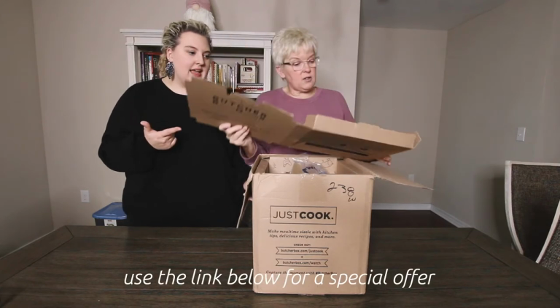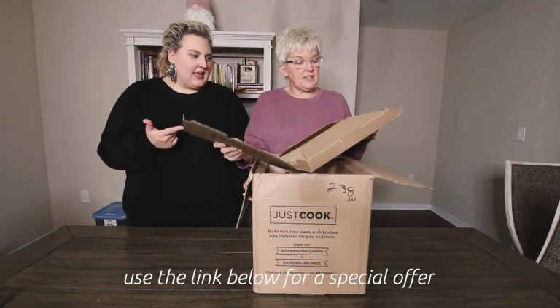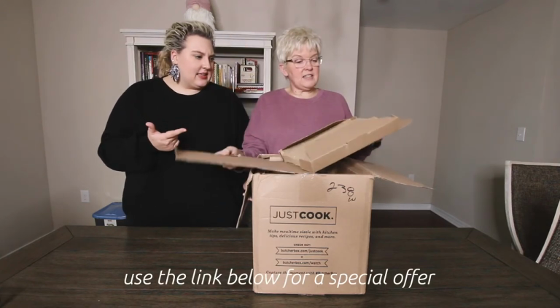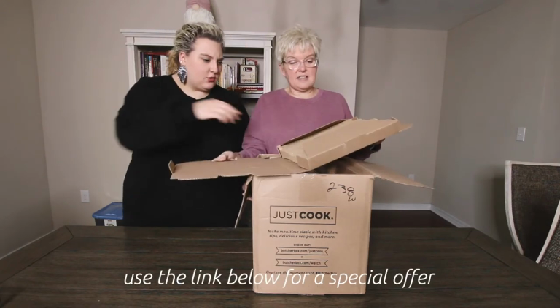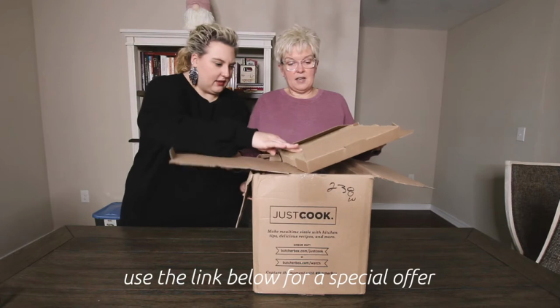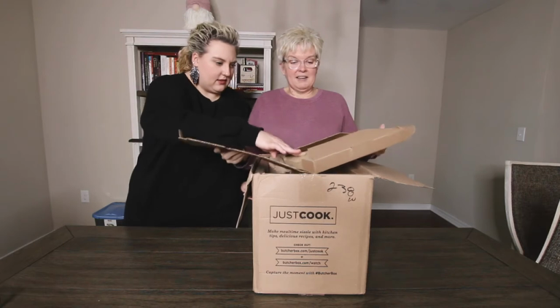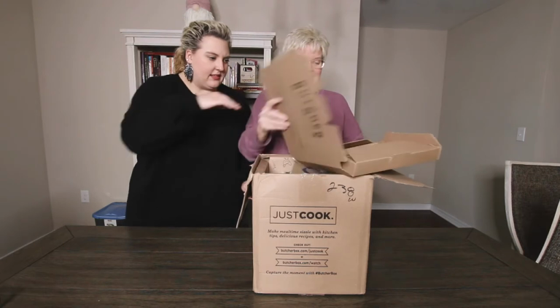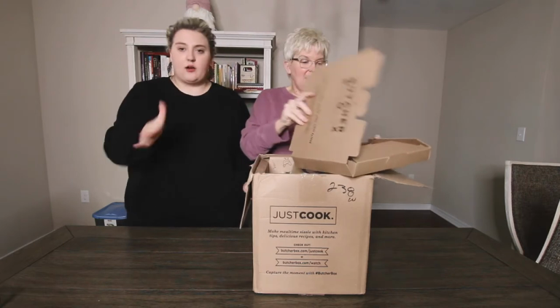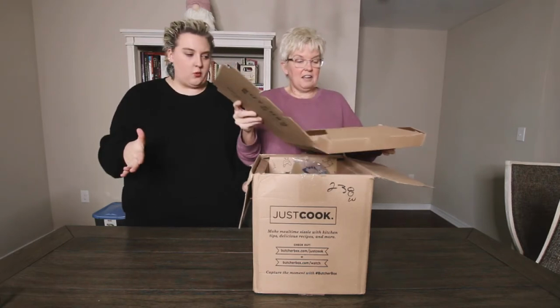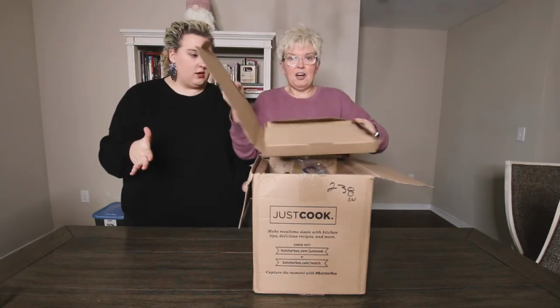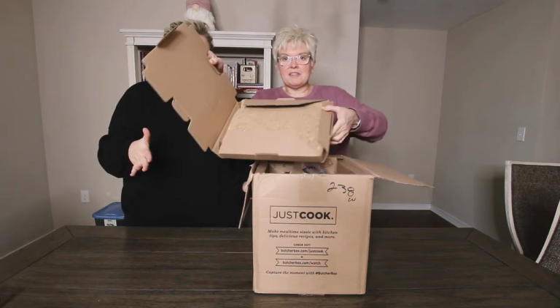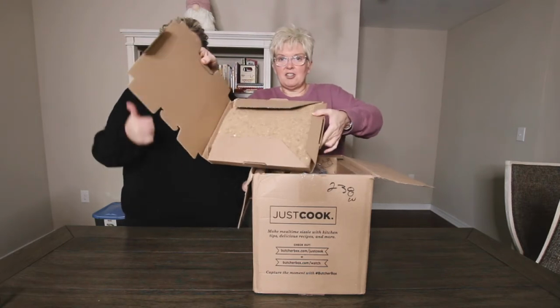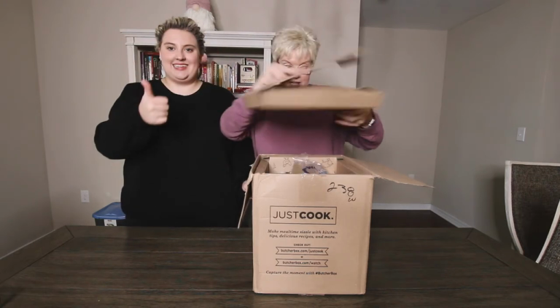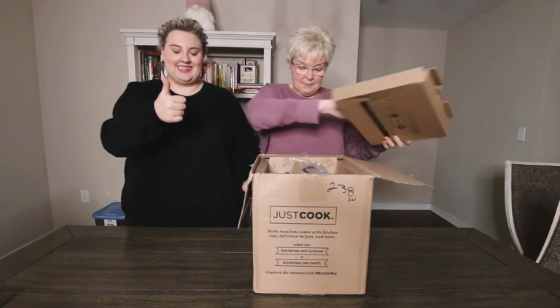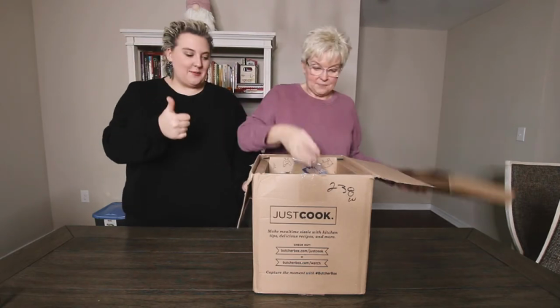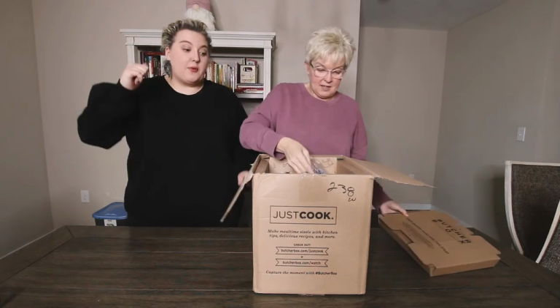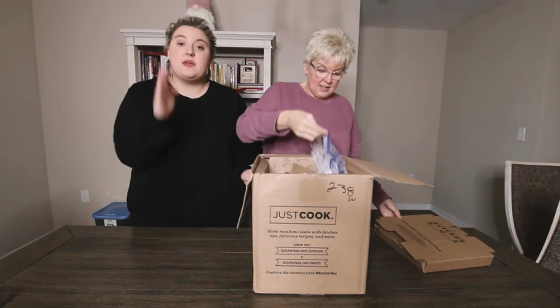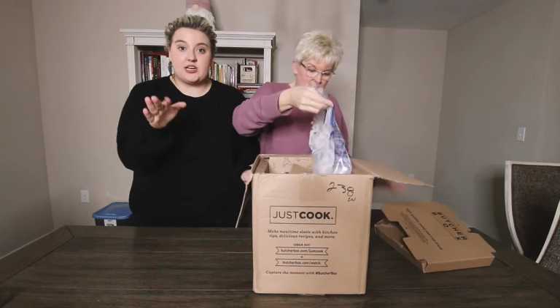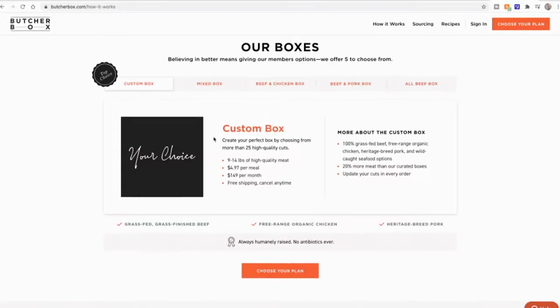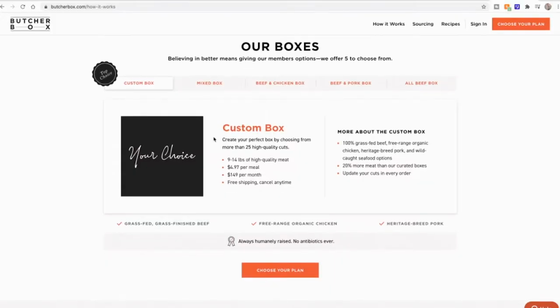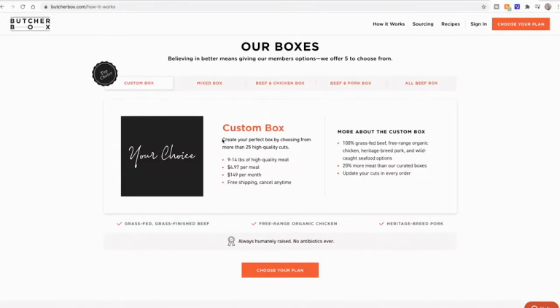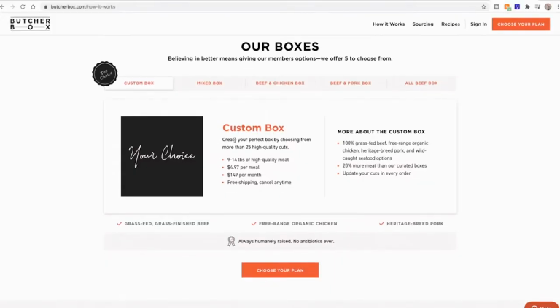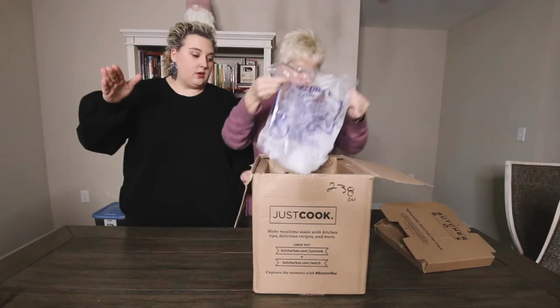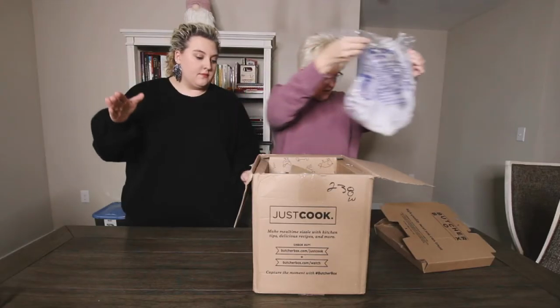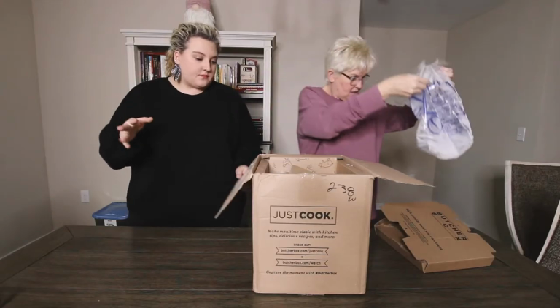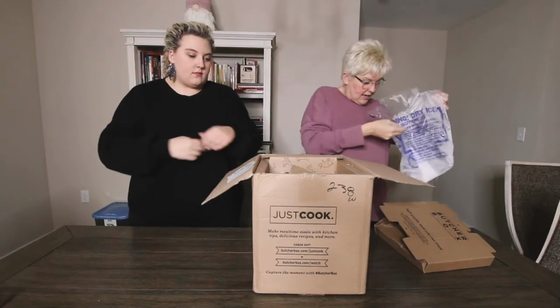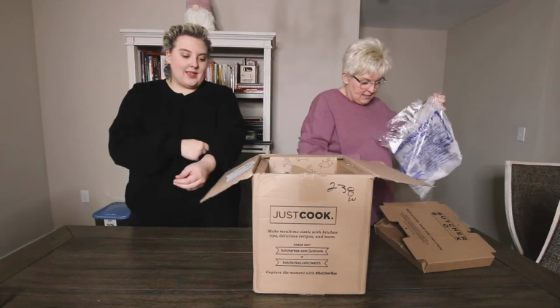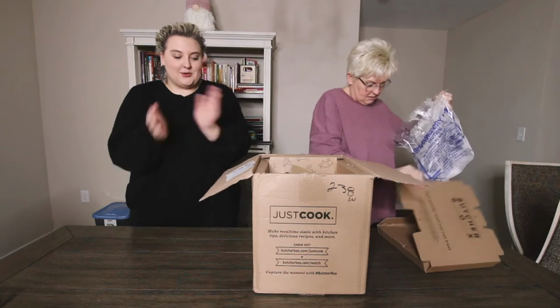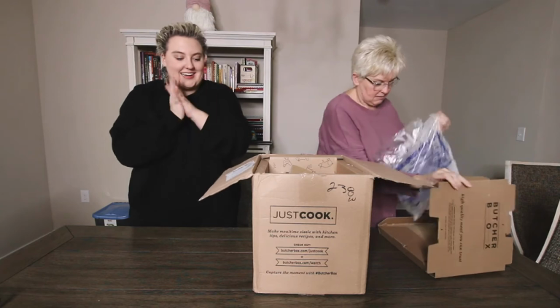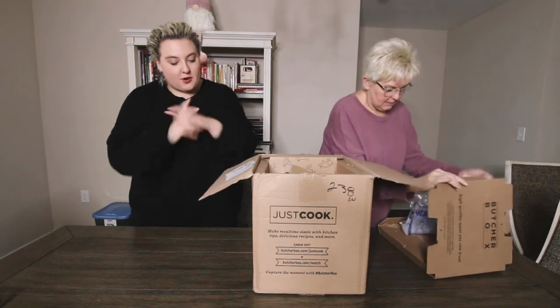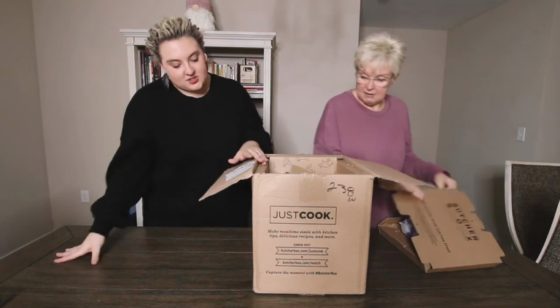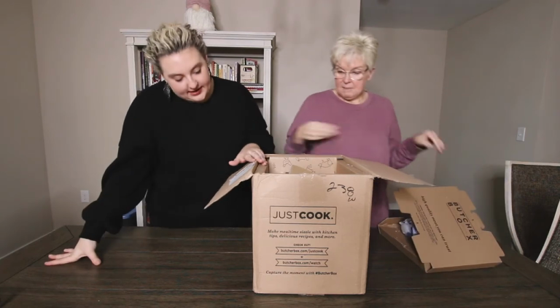So obviously this is the cooling thing — it's not cool anymore. Hope it's still good. We have the beef and chicken box, but they have a ton of varieties for you. Oh, that's the dry ice. So we're just going to go through it — oh, it tells us what we got here.